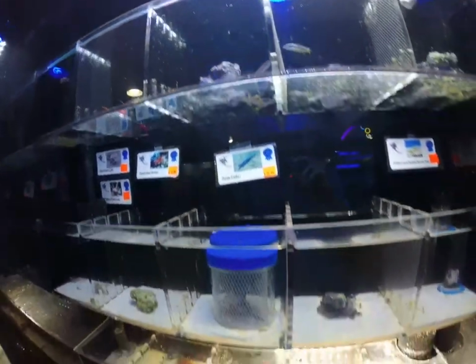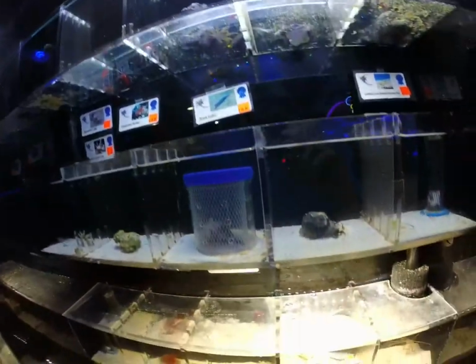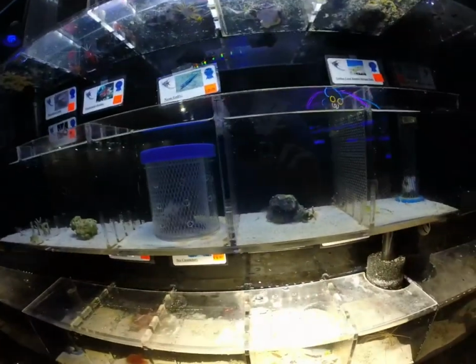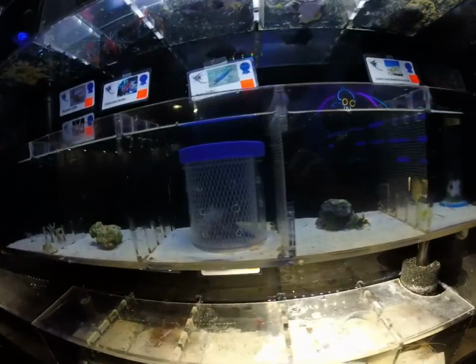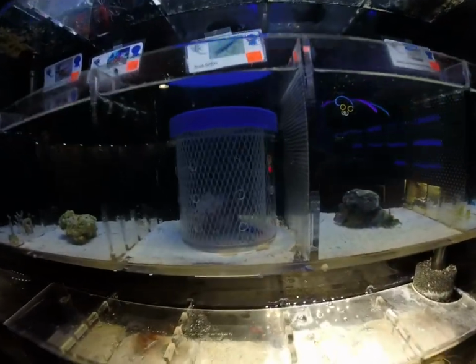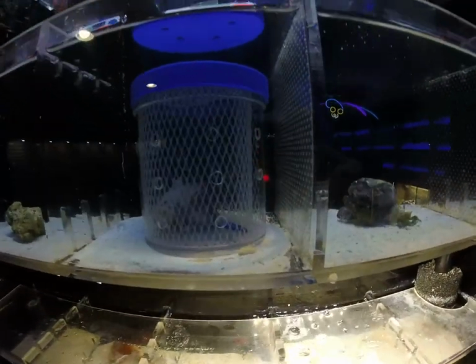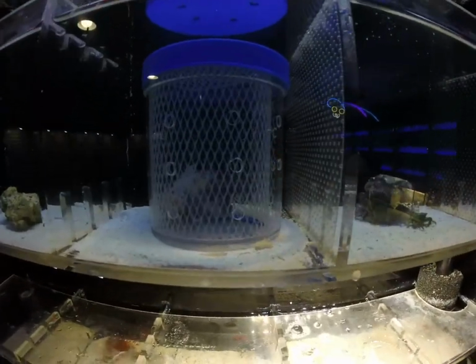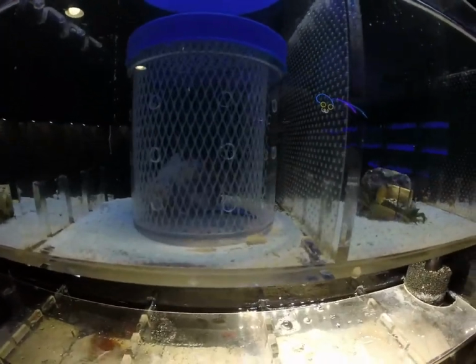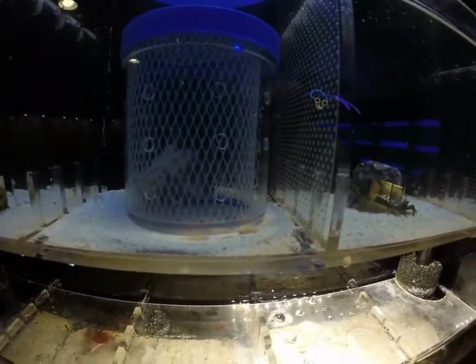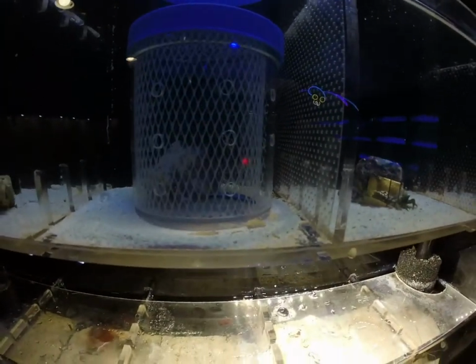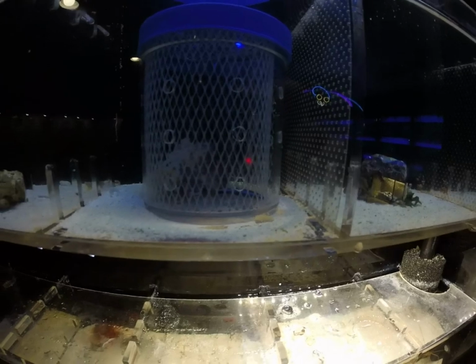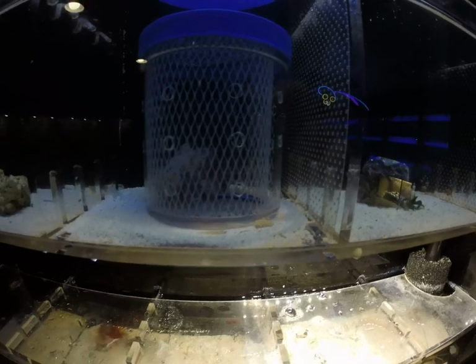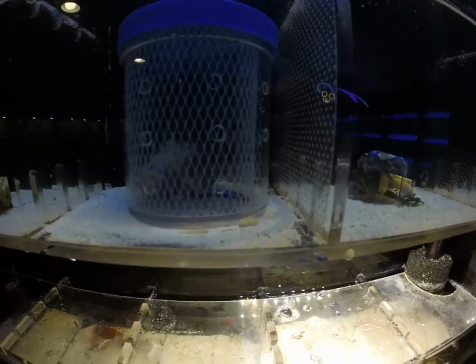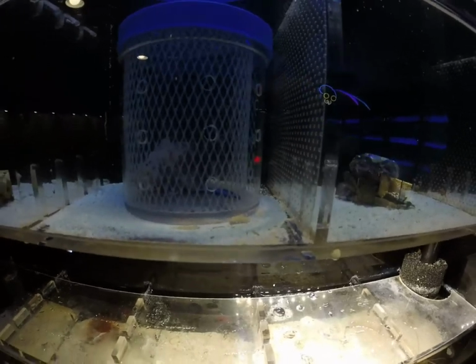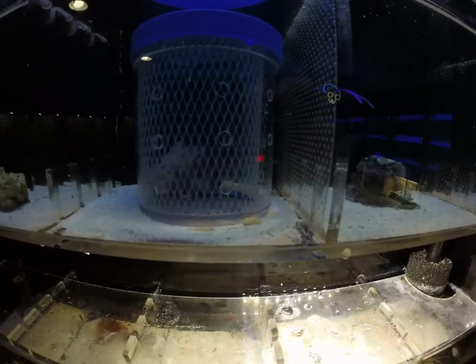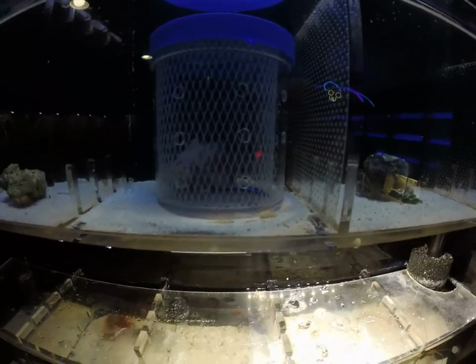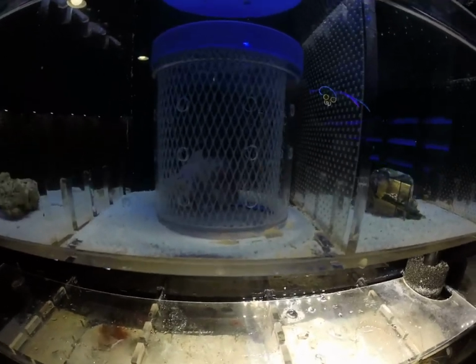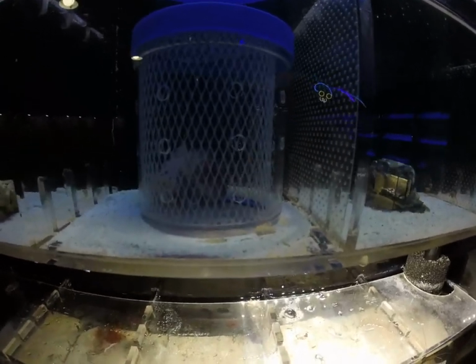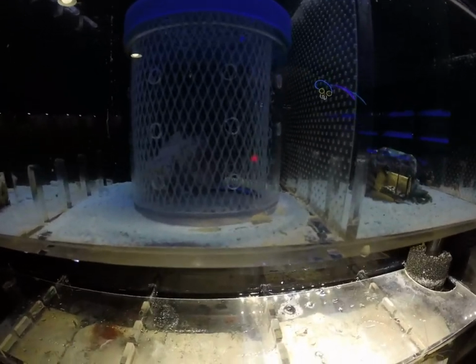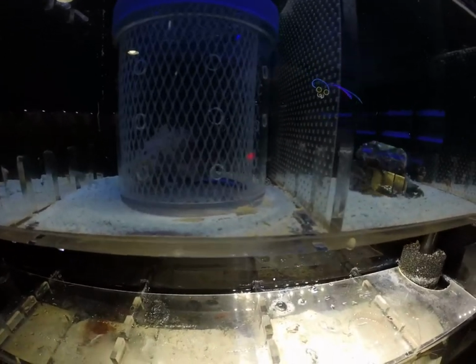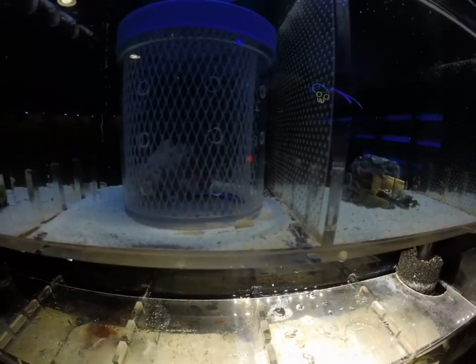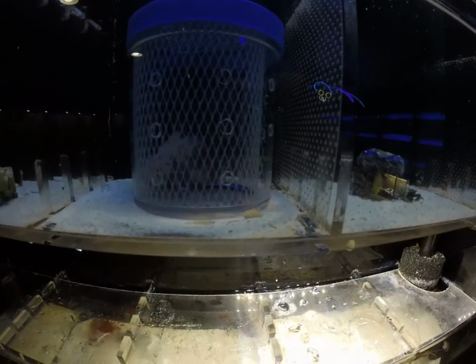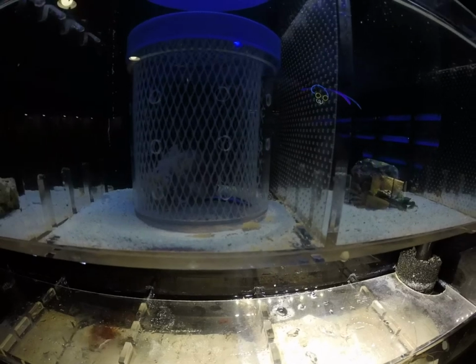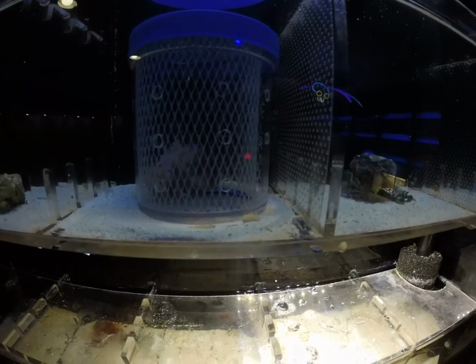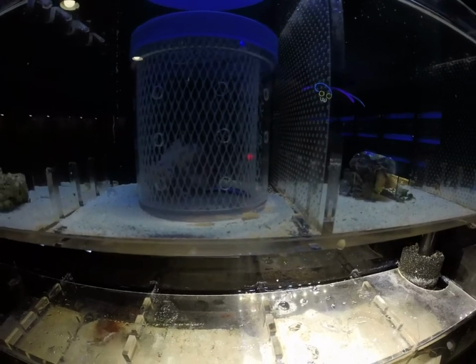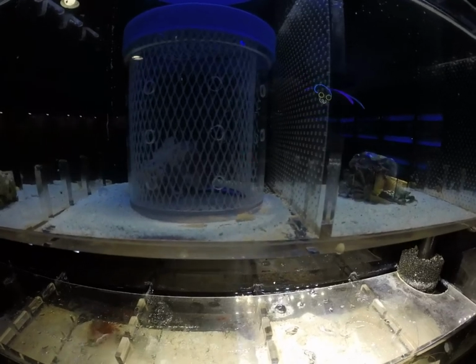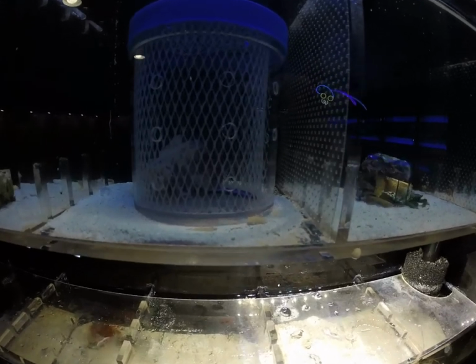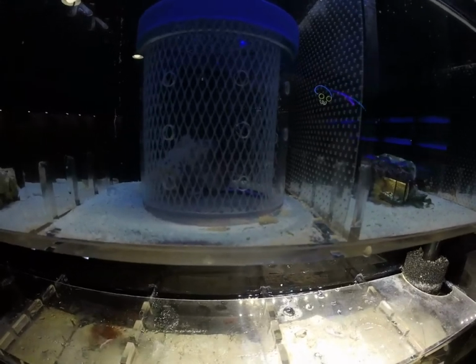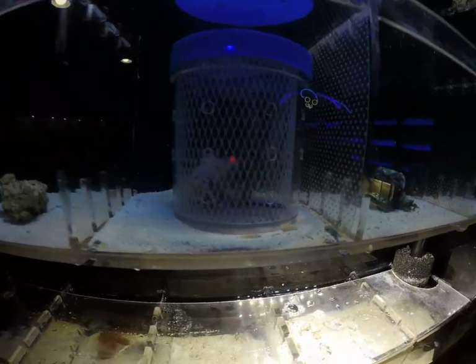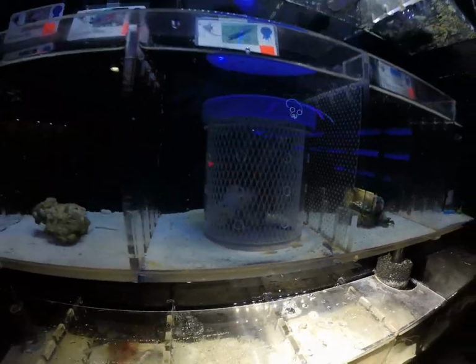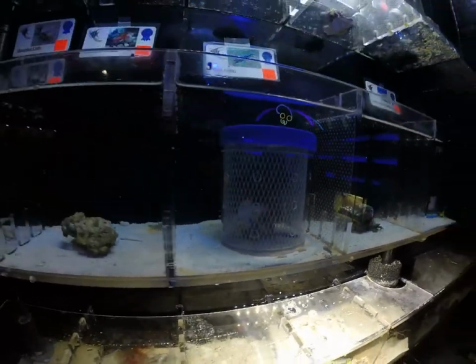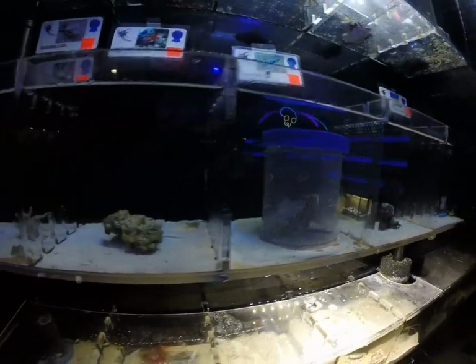Also got in some nice neon gobies. These are a cleaning goby. They will help pick parasites and other unwanted stuff off of your fish, and they're pretty cool. They hang out on the rocks. Pretty neat animal with a little bit of a personality.